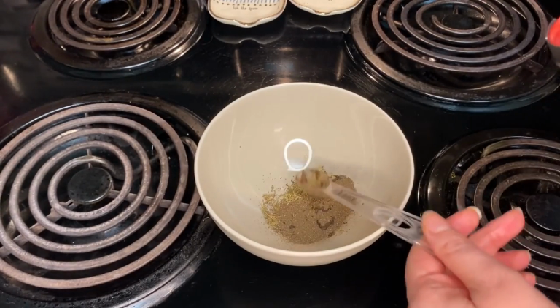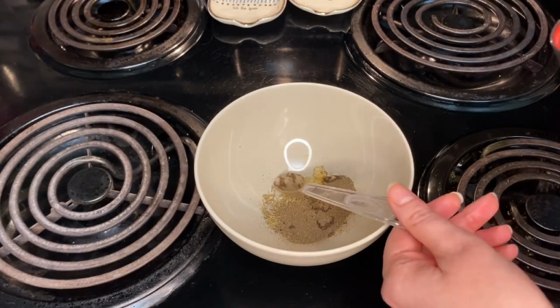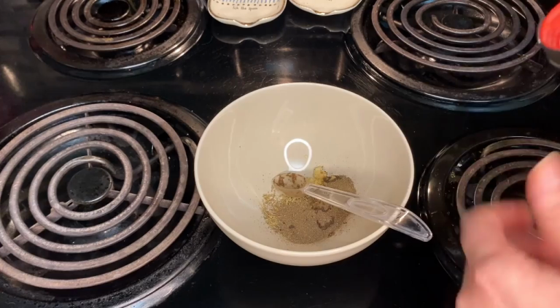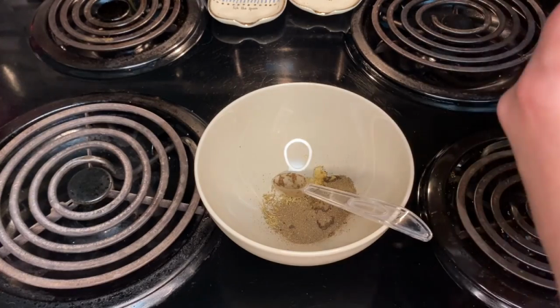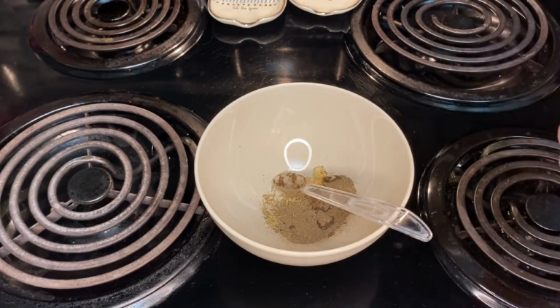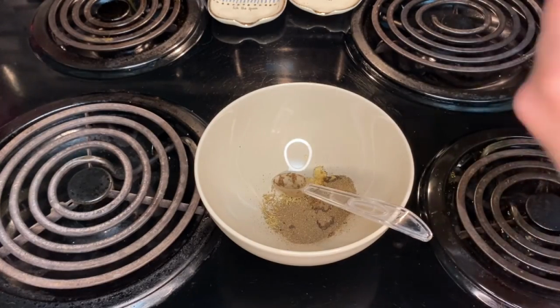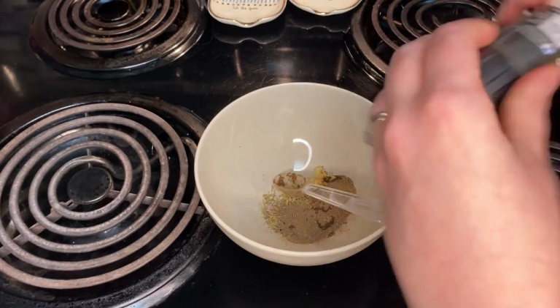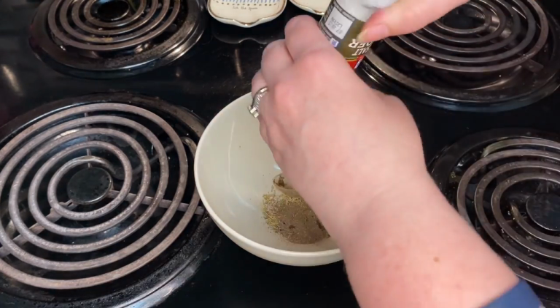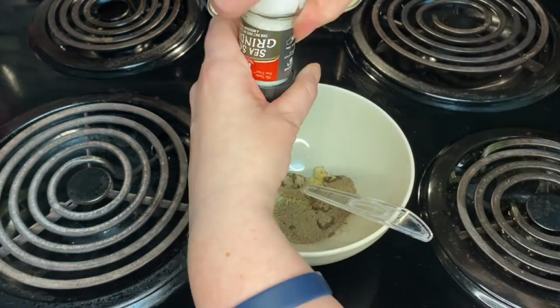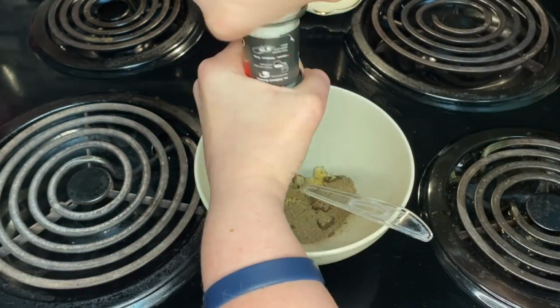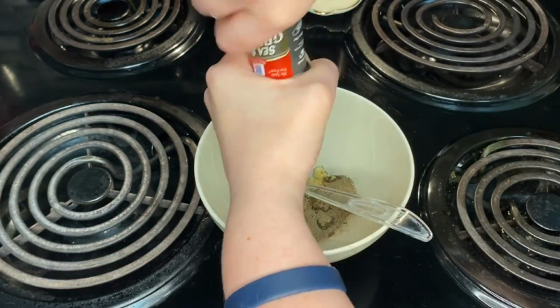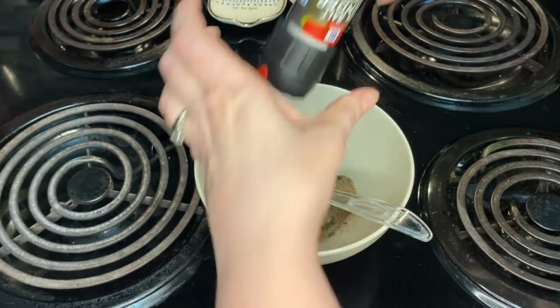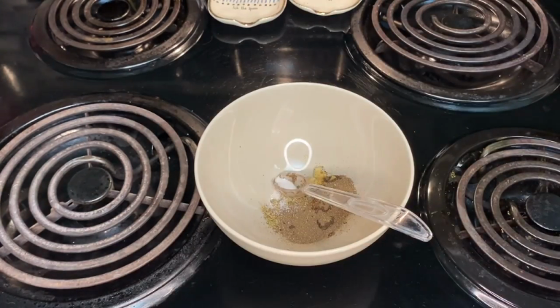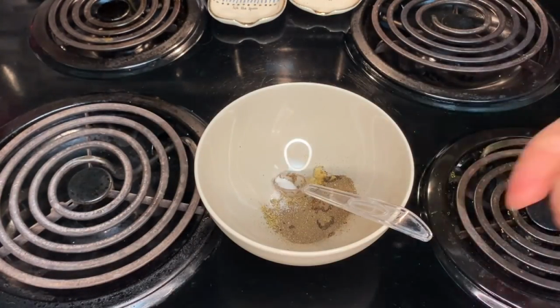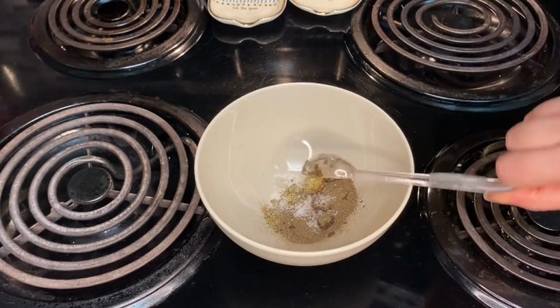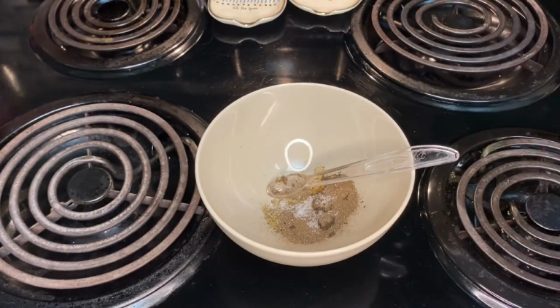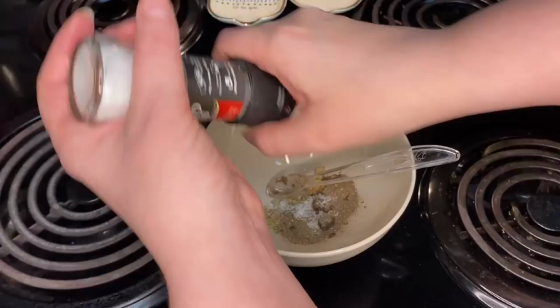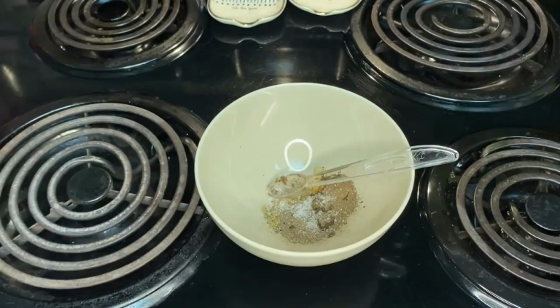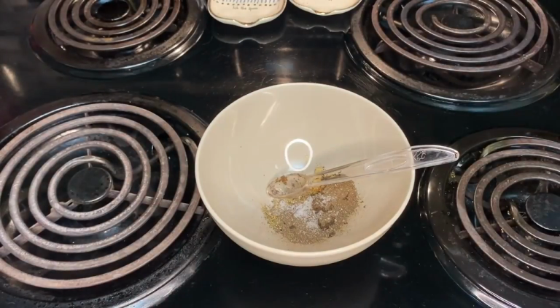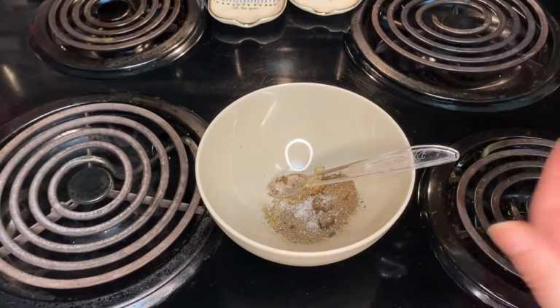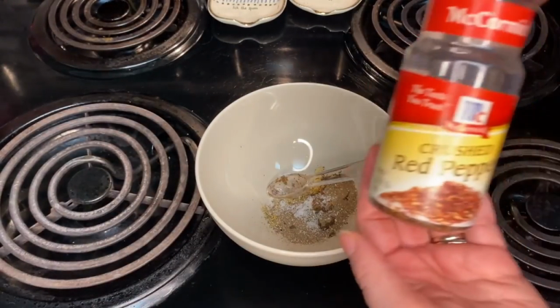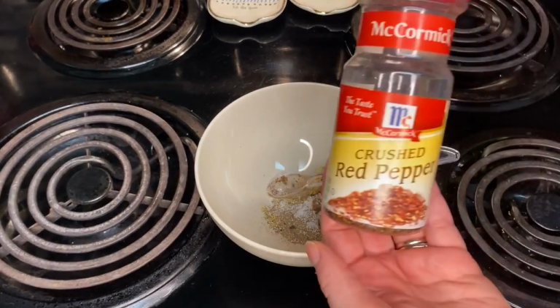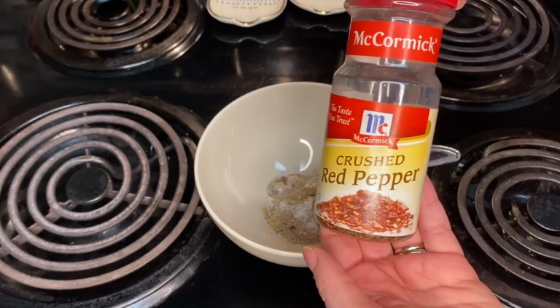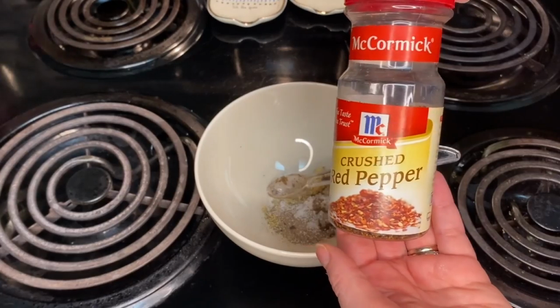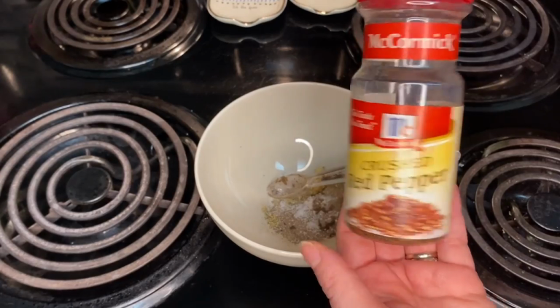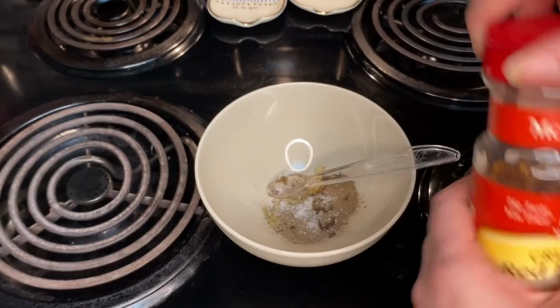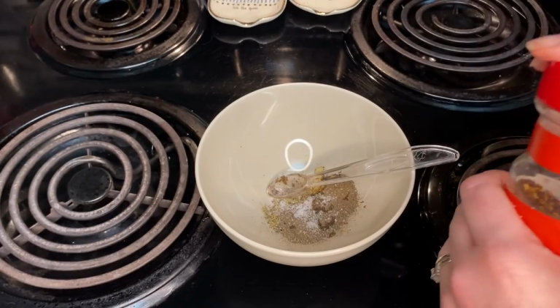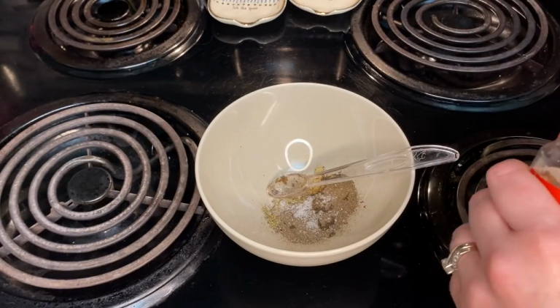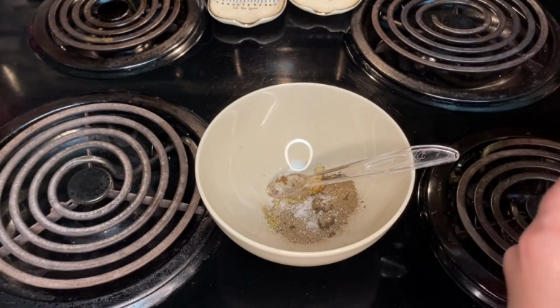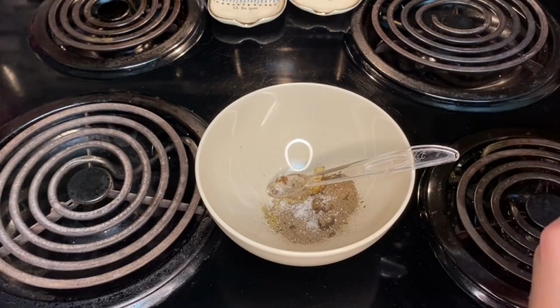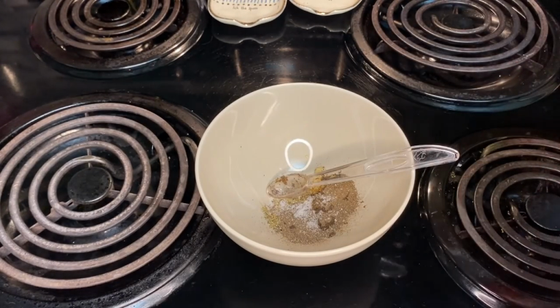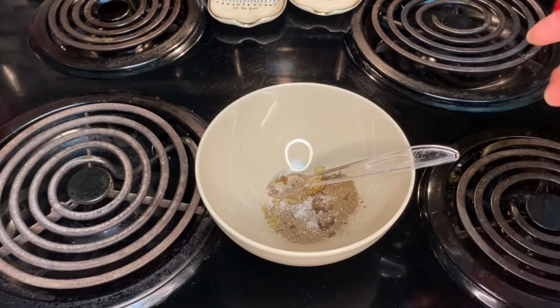Then one and a half teaspoons of coarsely ground black pepper, then one teaspoon of coarse salt, and then a half a teaspoon of crushed red pepper.